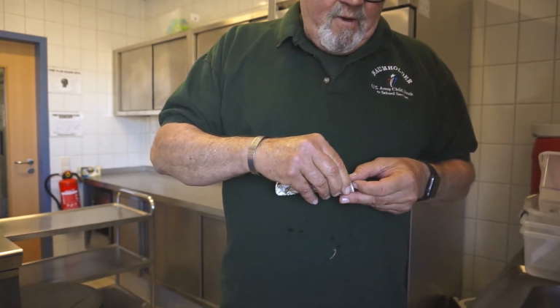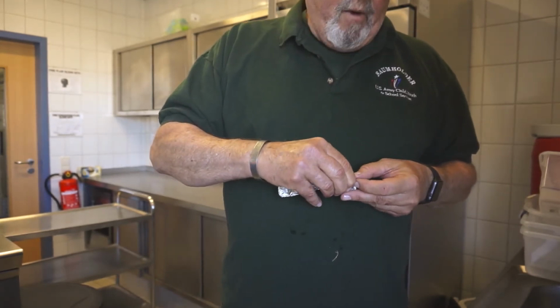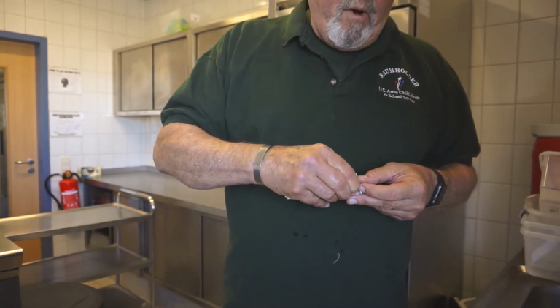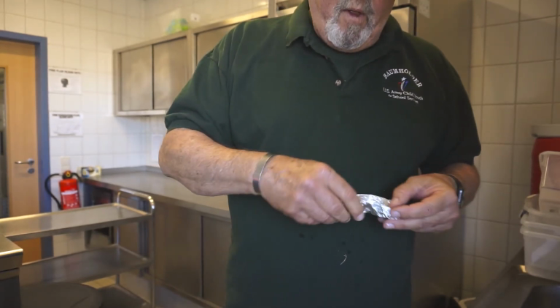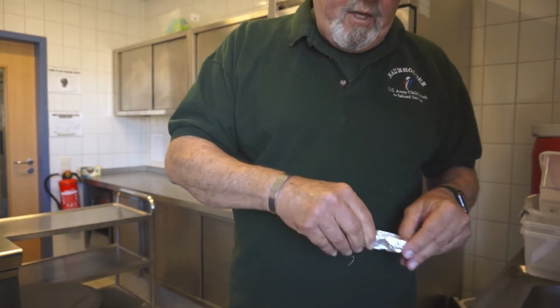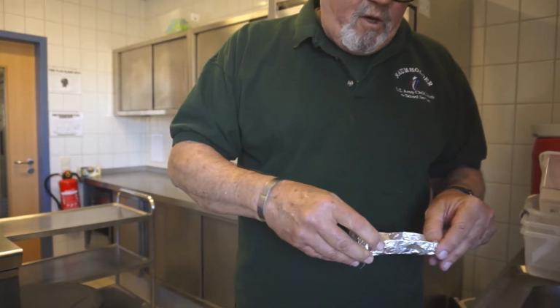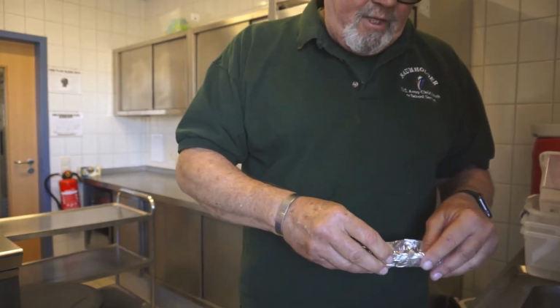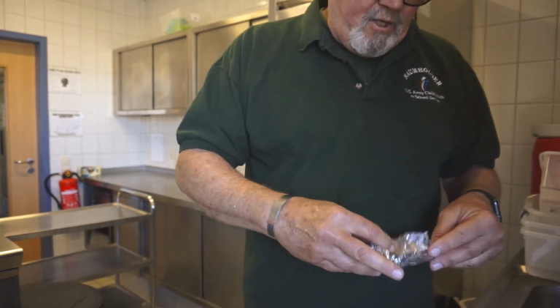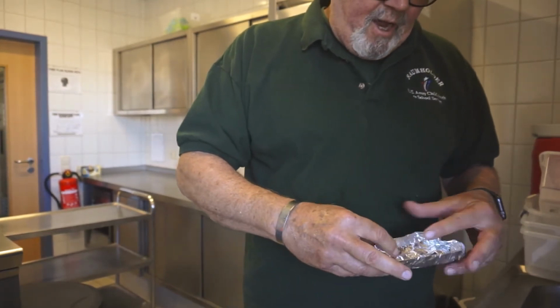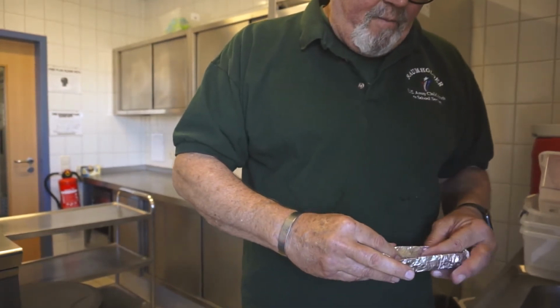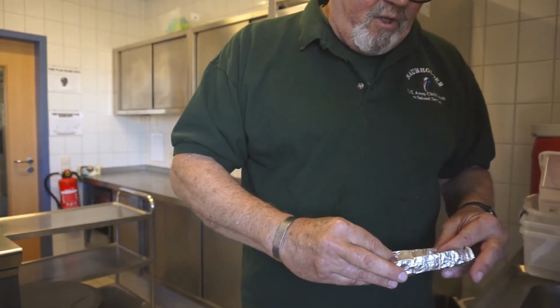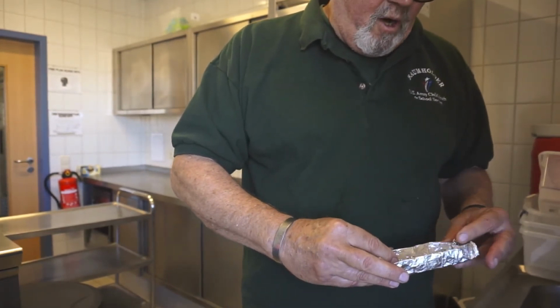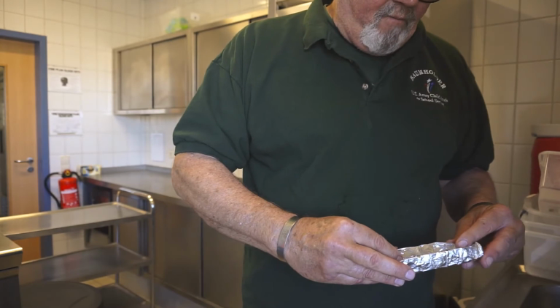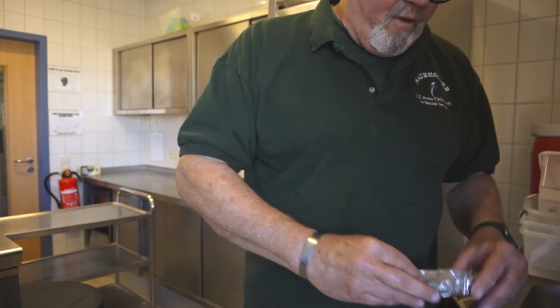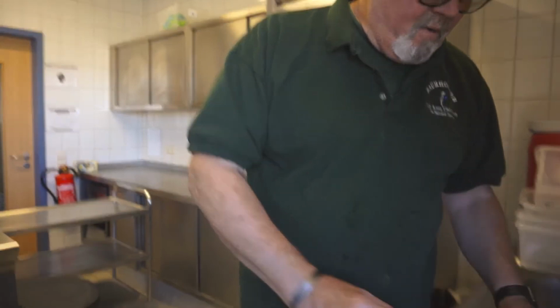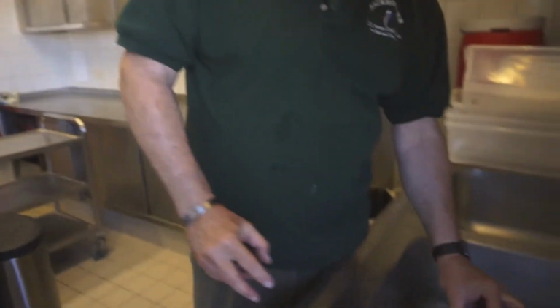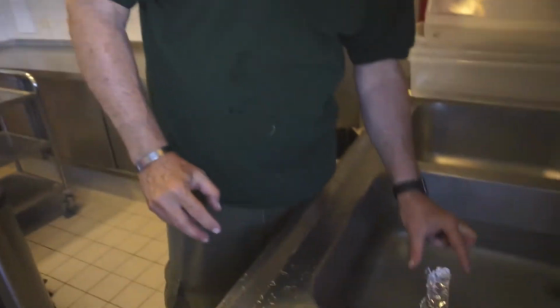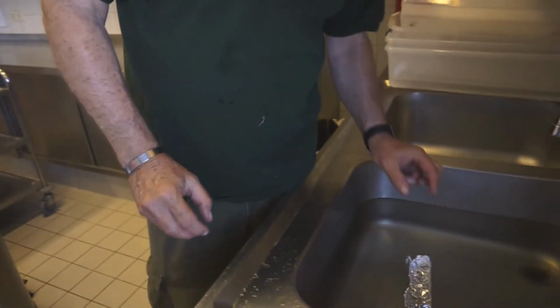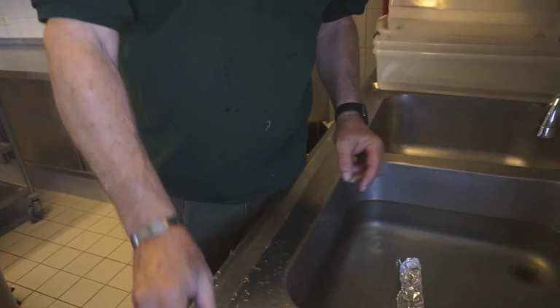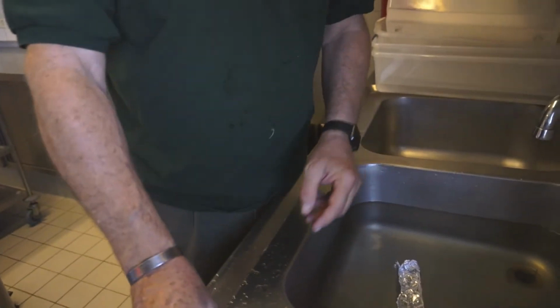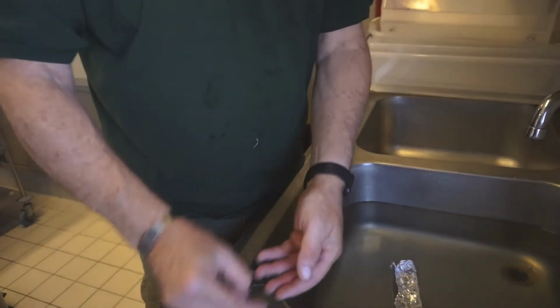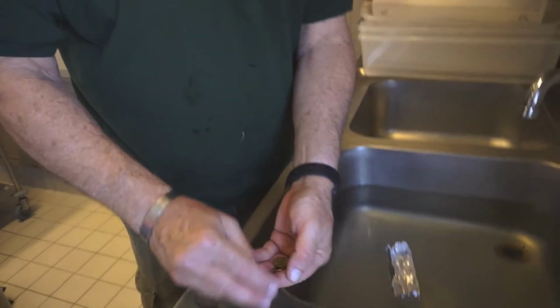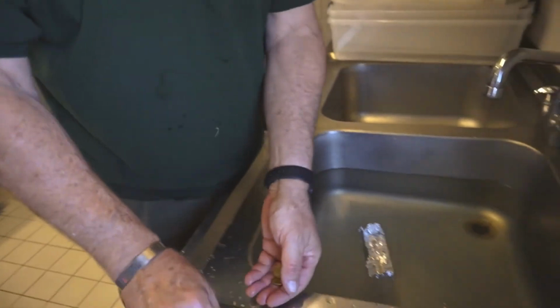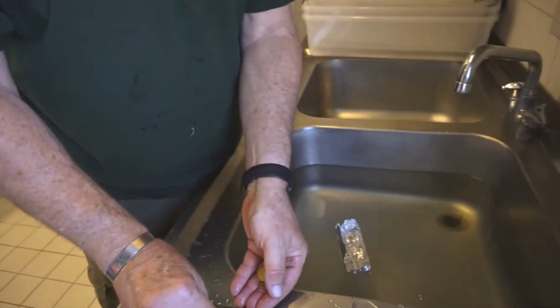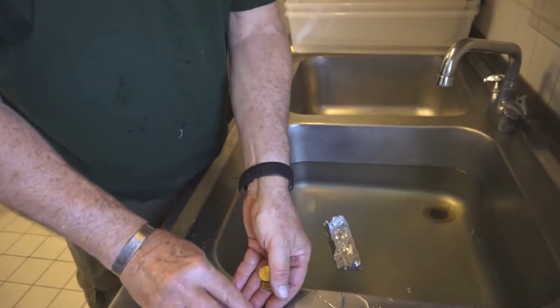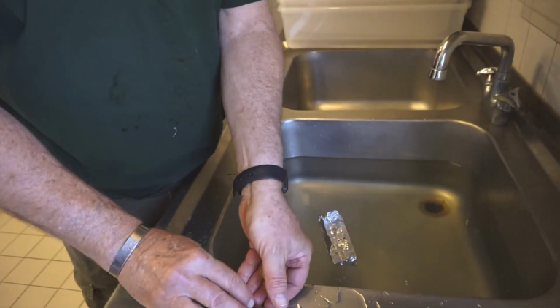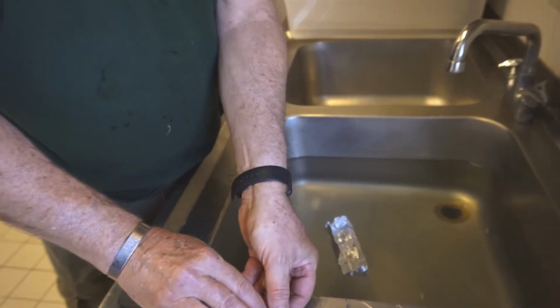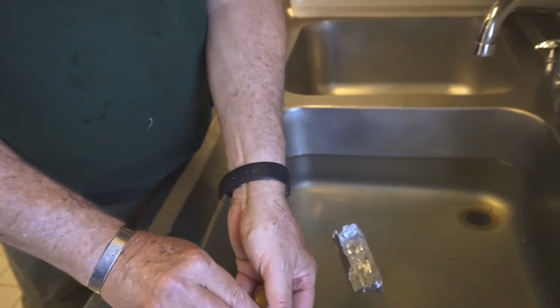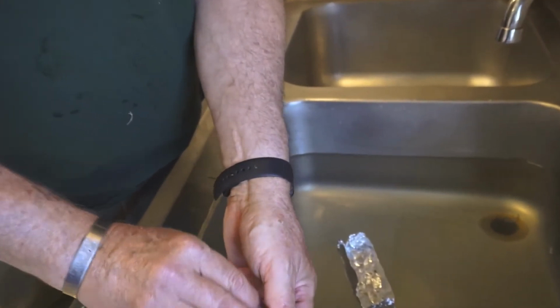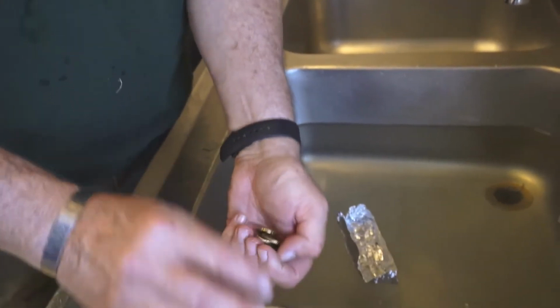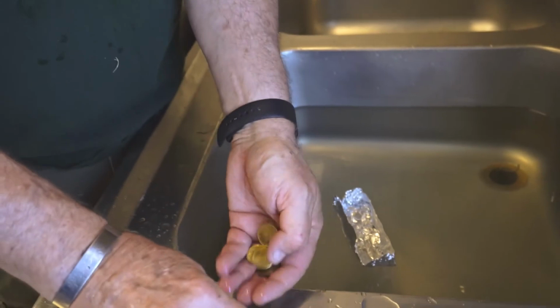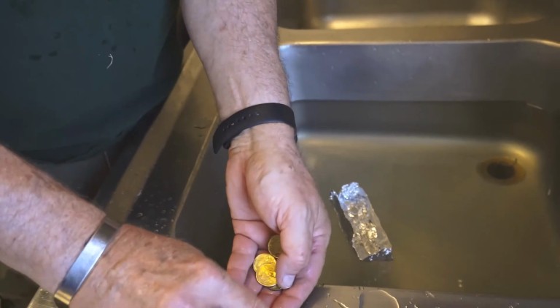Now remember, these are the coins that I took out of the boat to start off with. All of these coins — I'm going to put them all back in the boat. Remember when it sank?